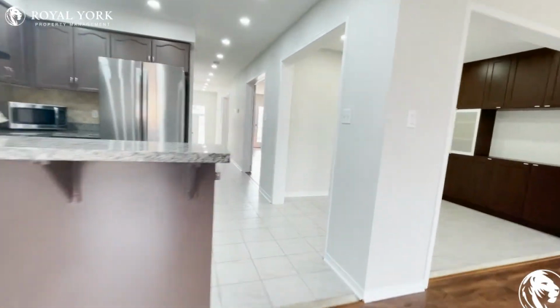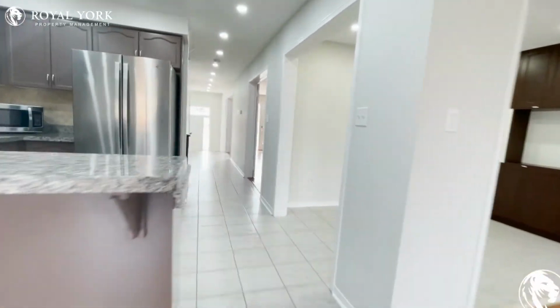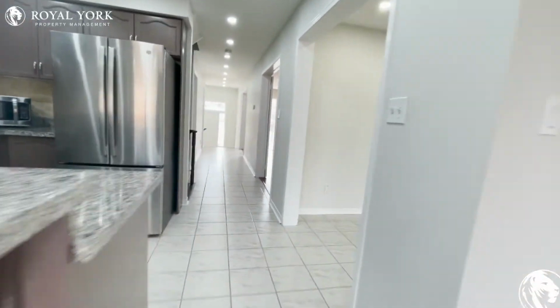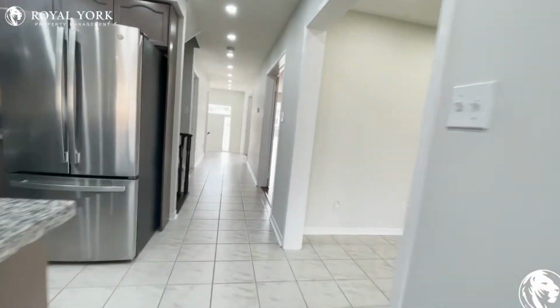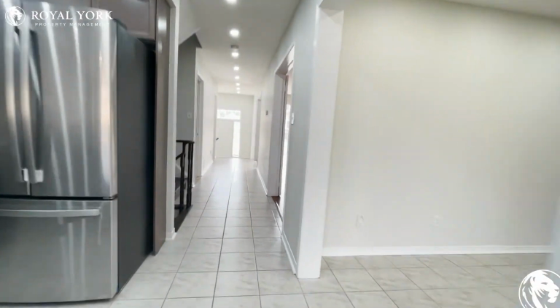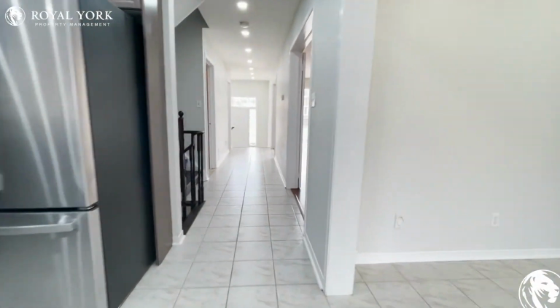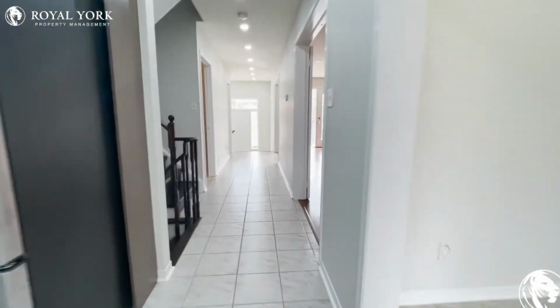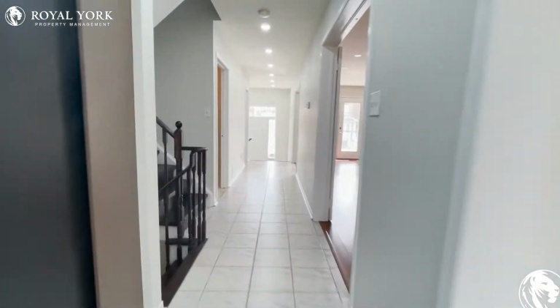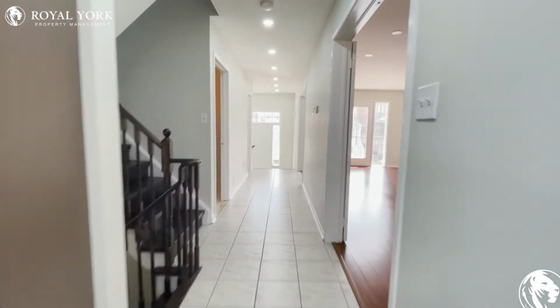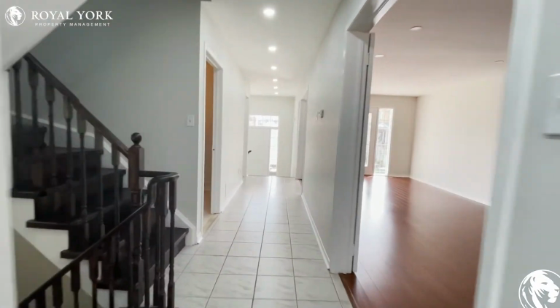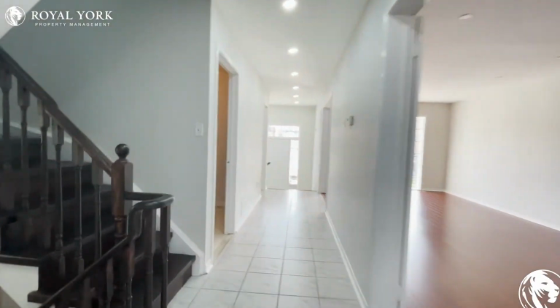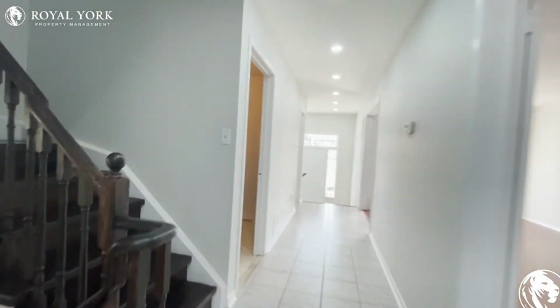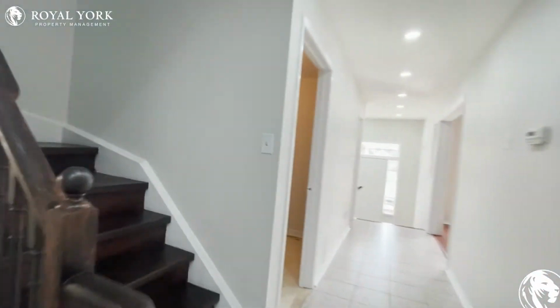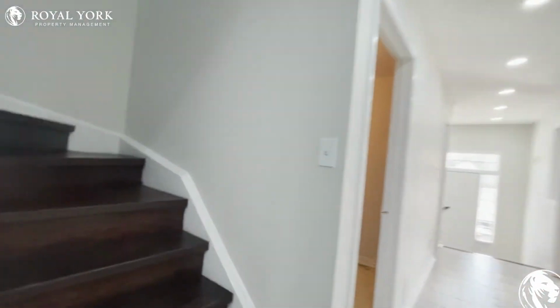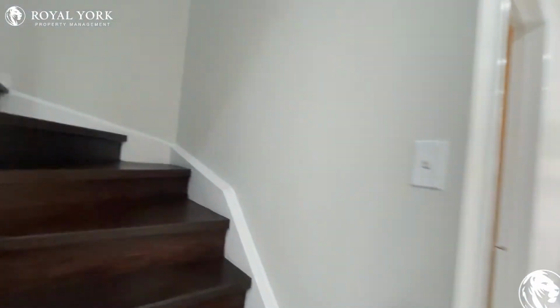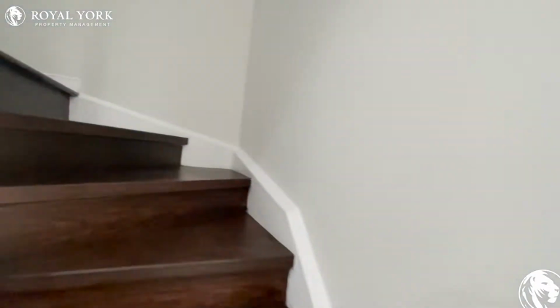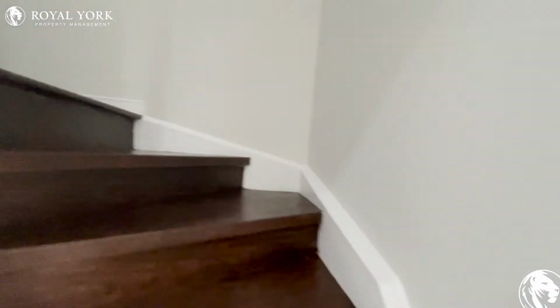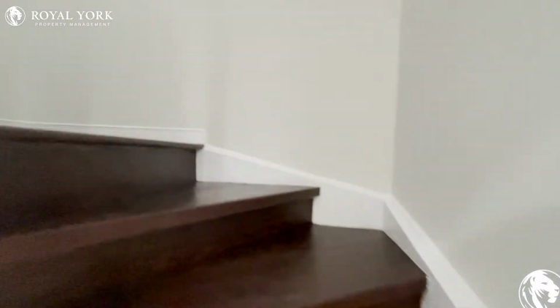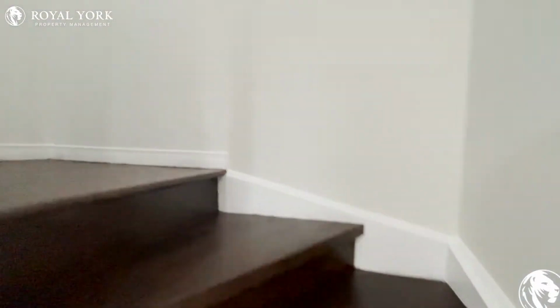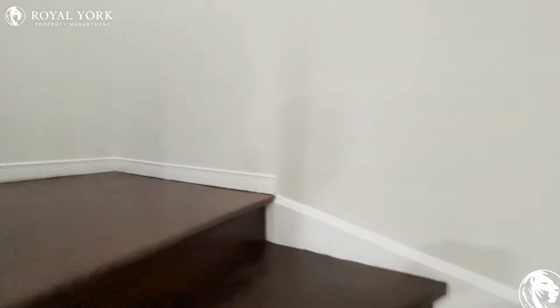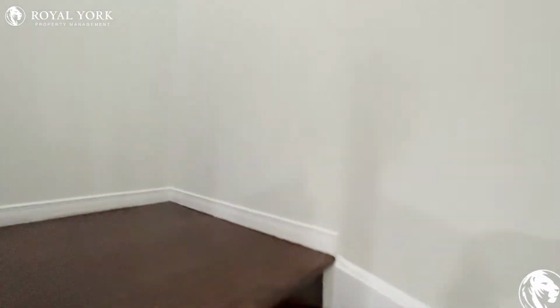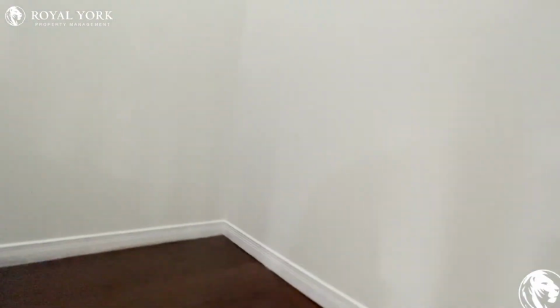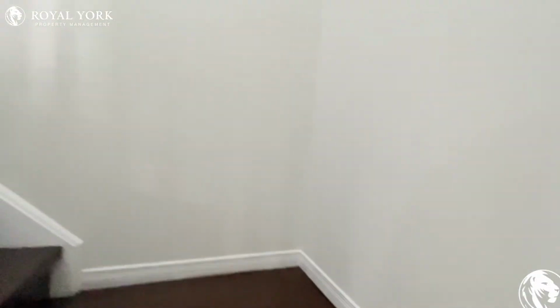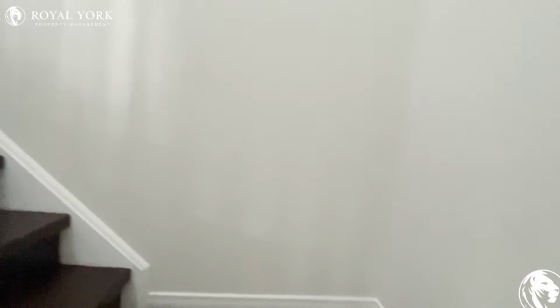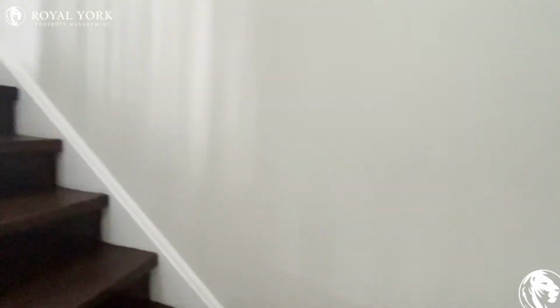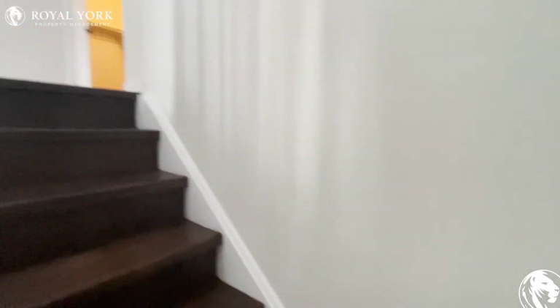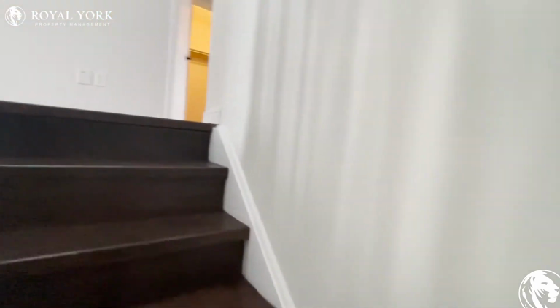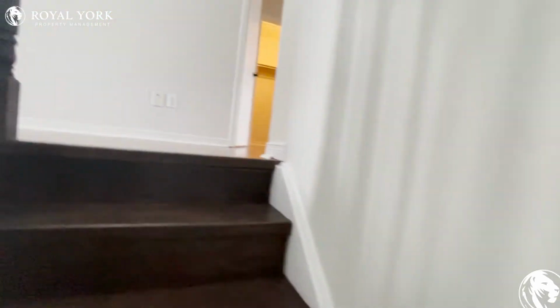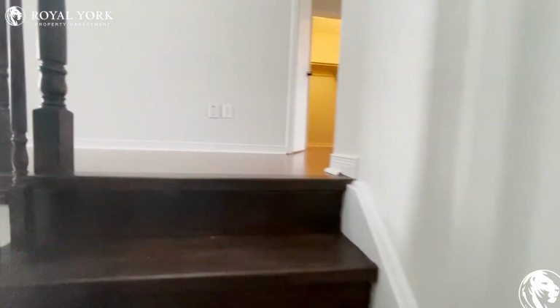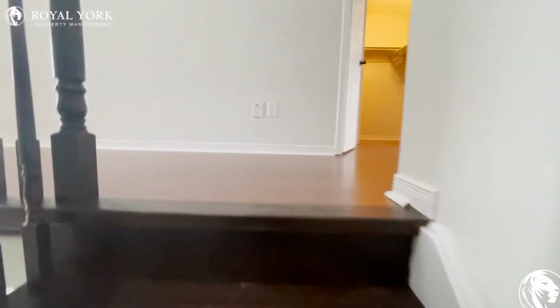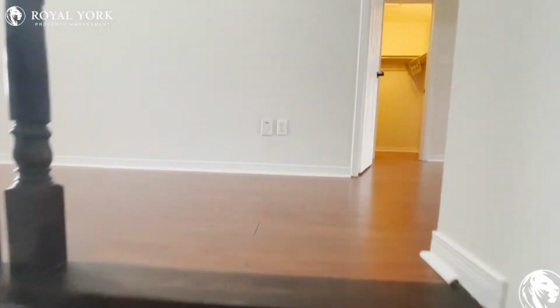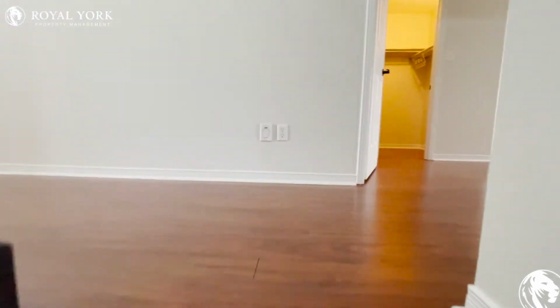This house has four bedrooms in total. We are going upstairs and will take a look.